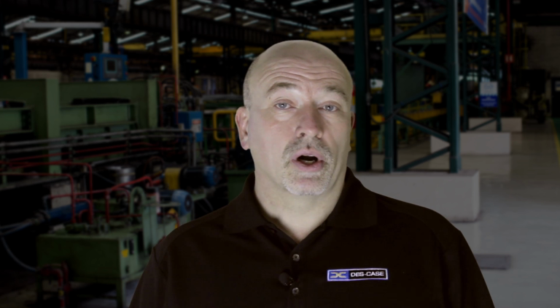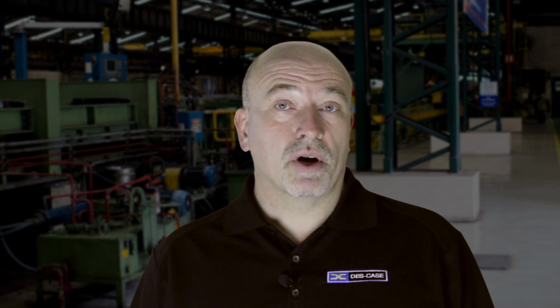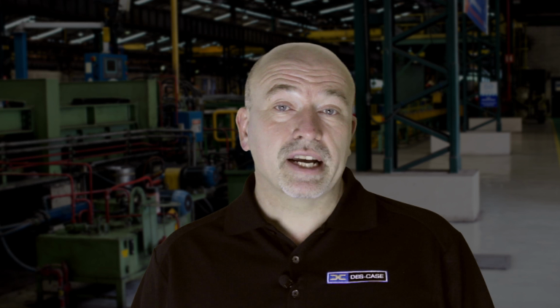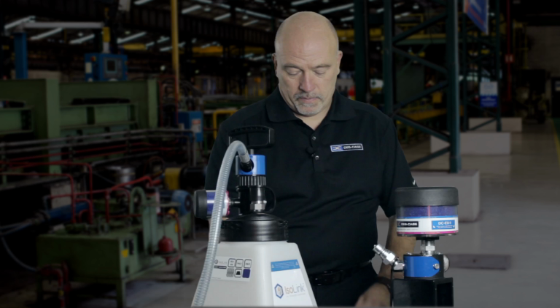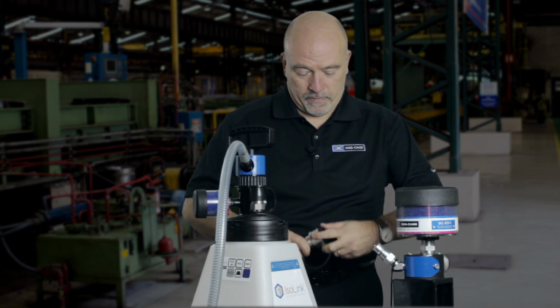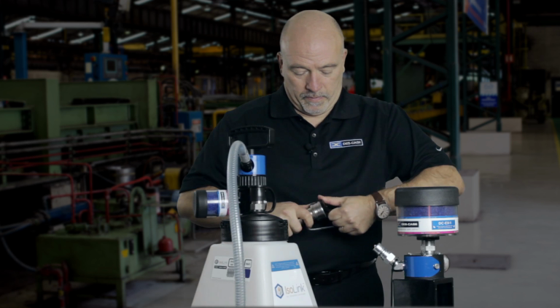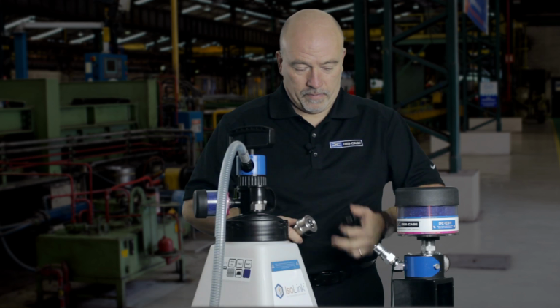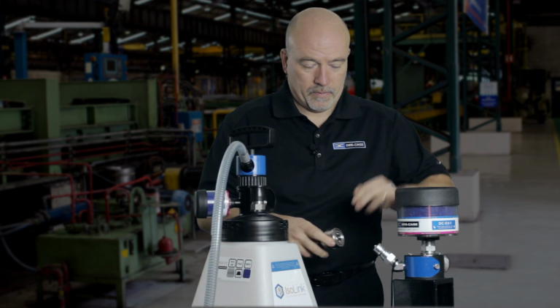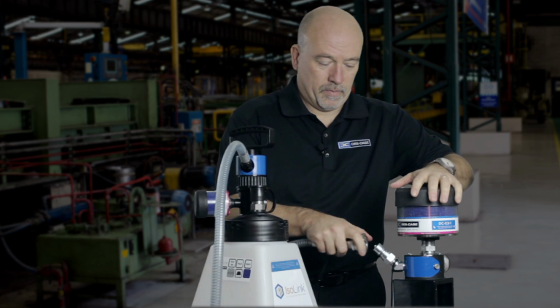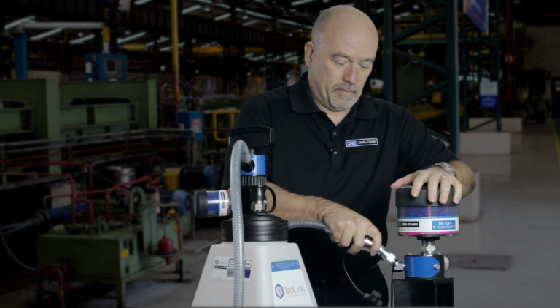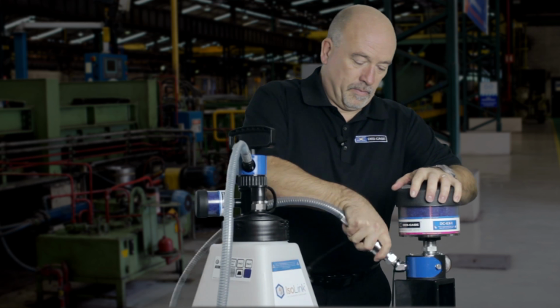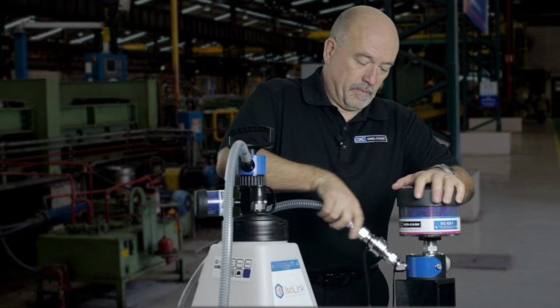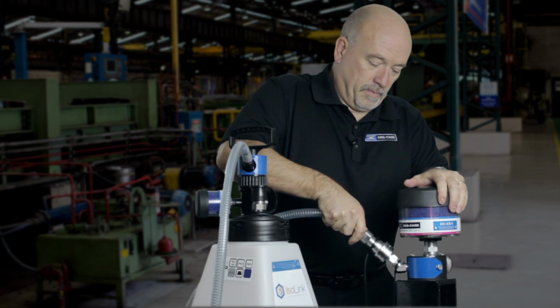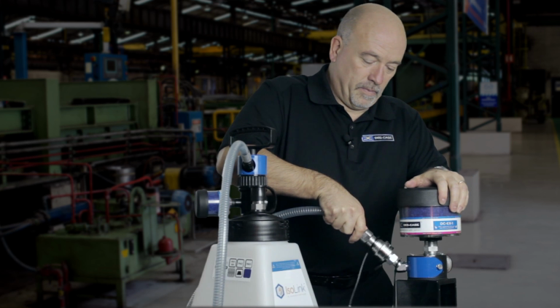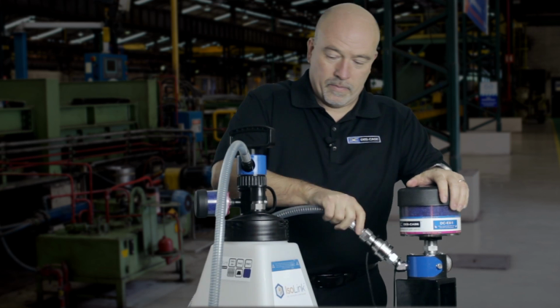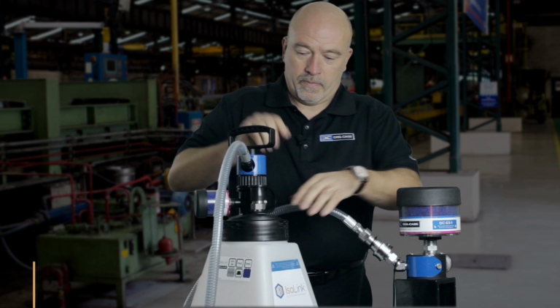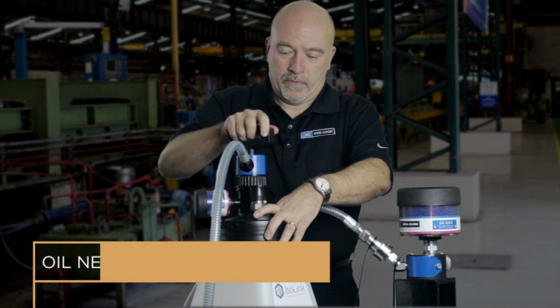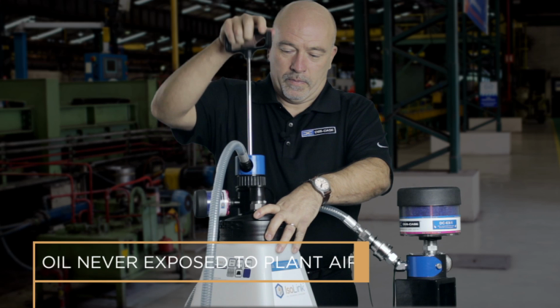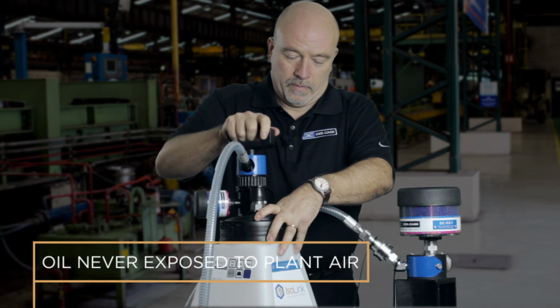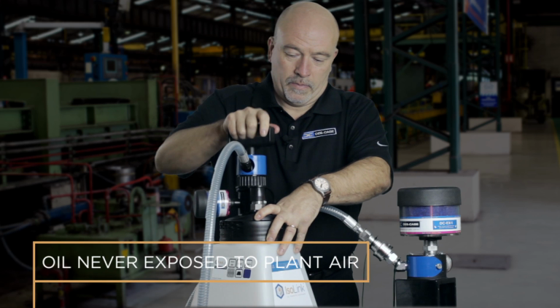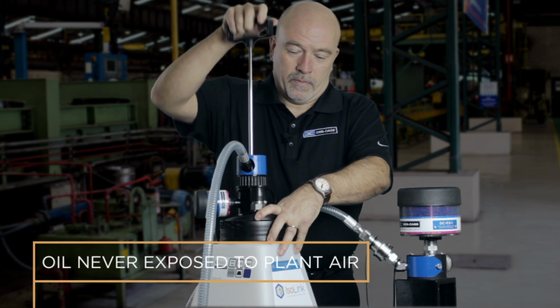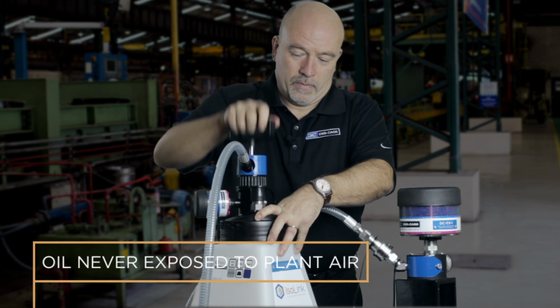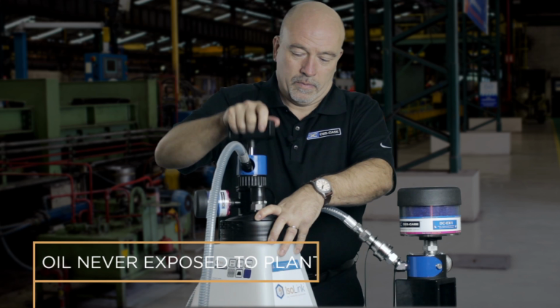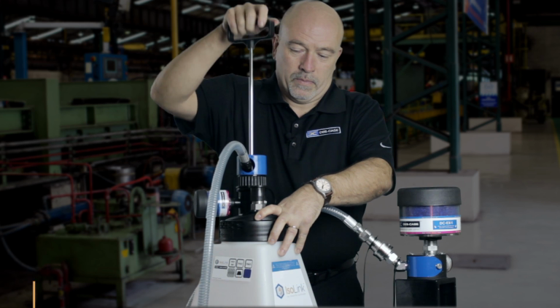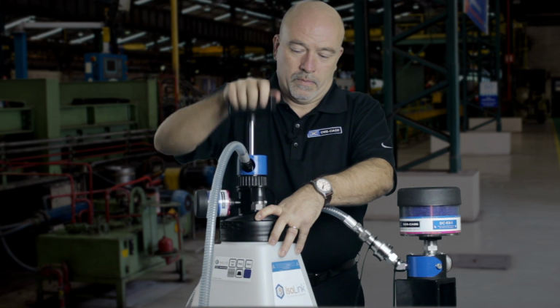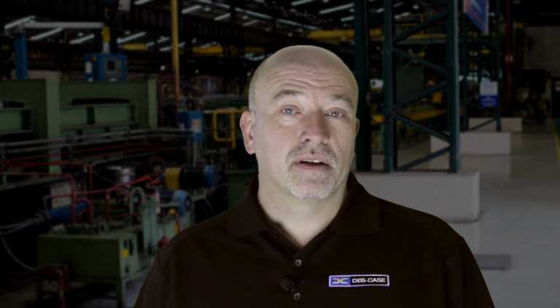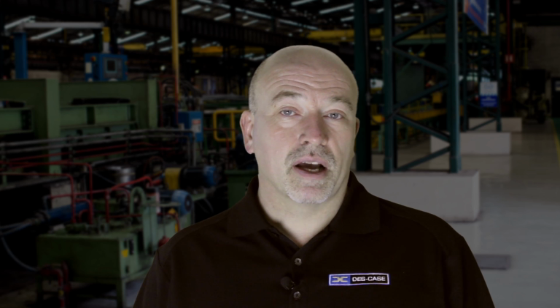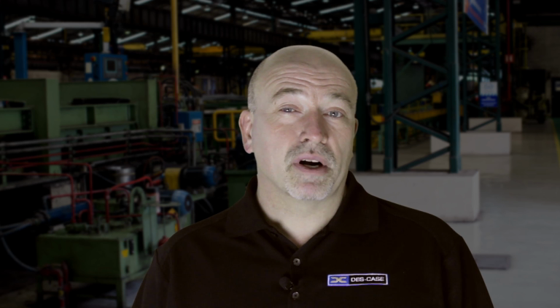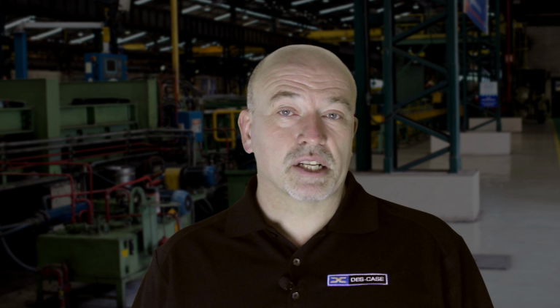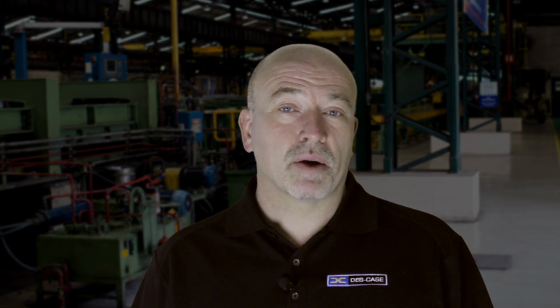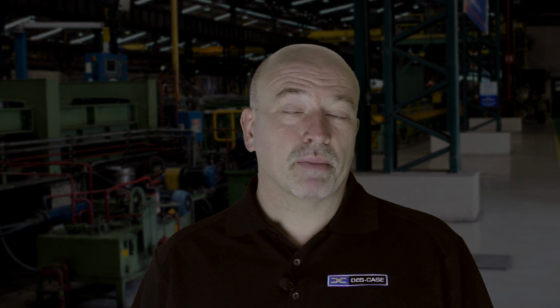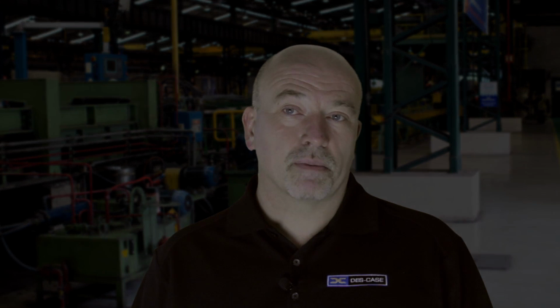Oil top offs and changes should be done by connecting the filter cart or transfer container directly to the machine, using similarly made quick connects so that the oil is never exposed to the plant air. I'm Mark Barnes and that's been my One Minute Maintenance Tip.